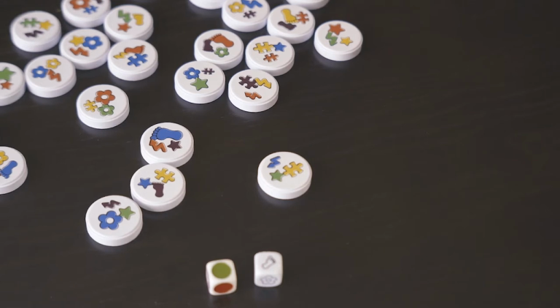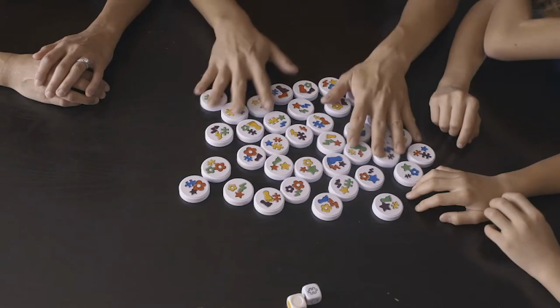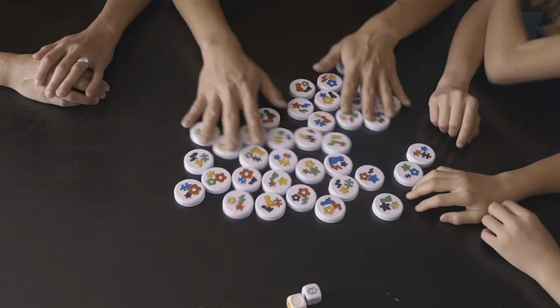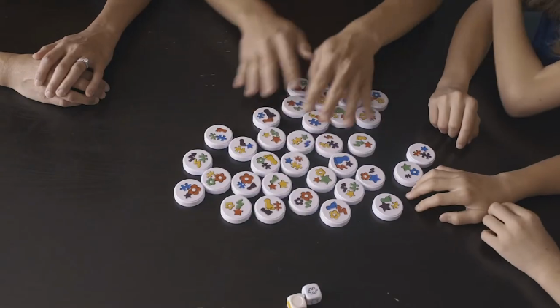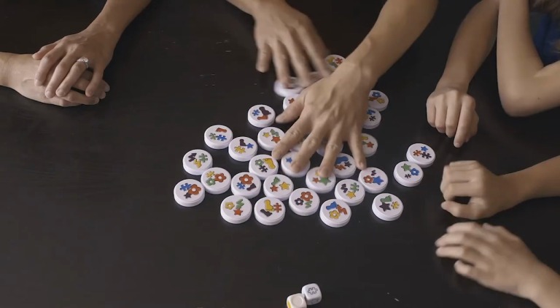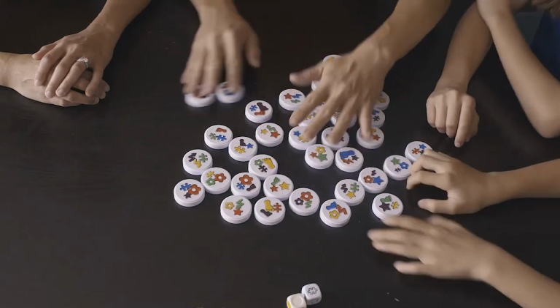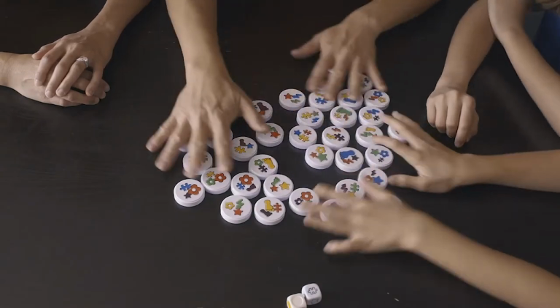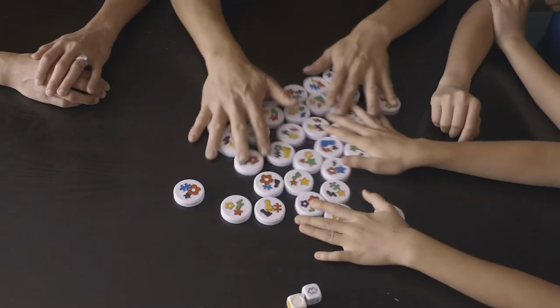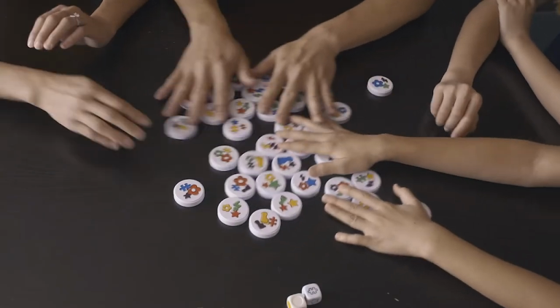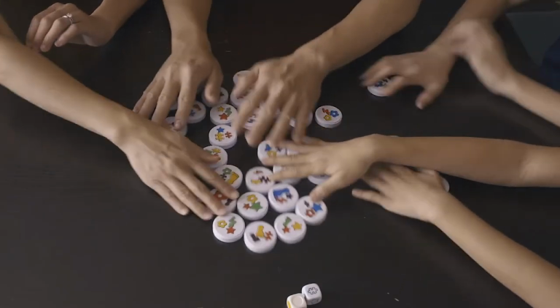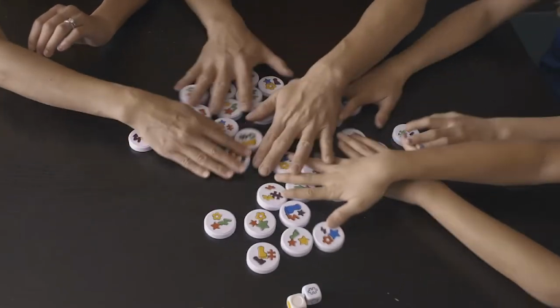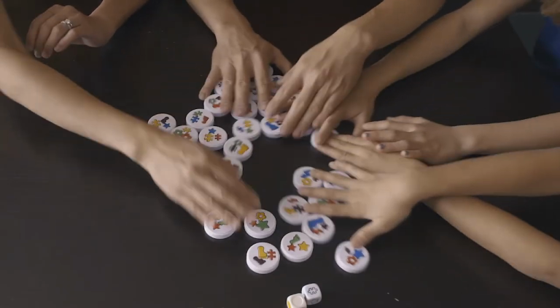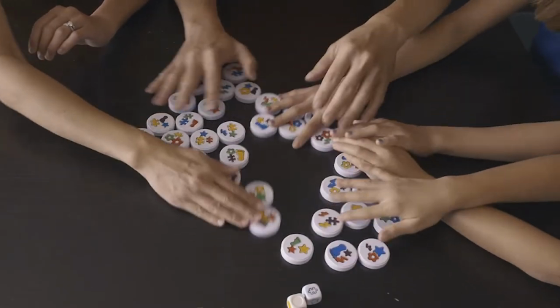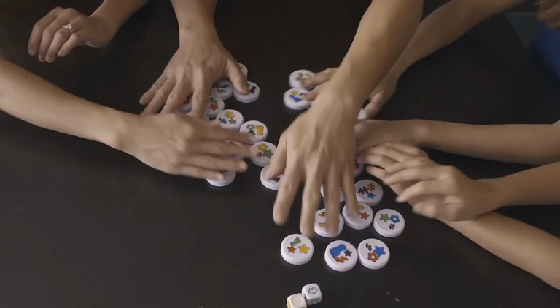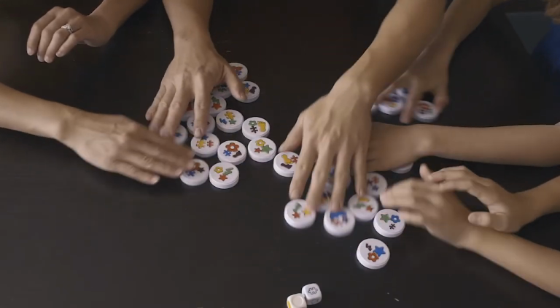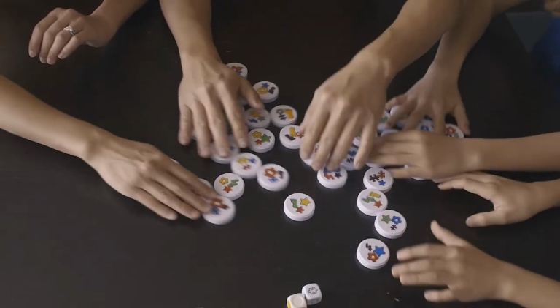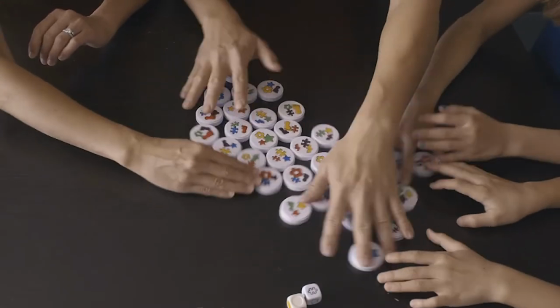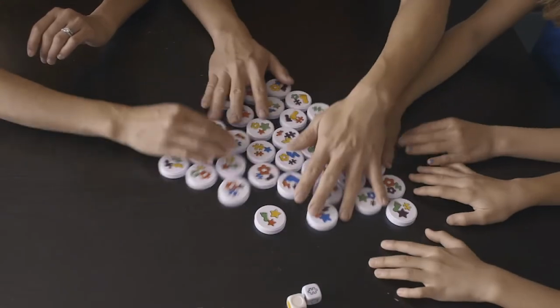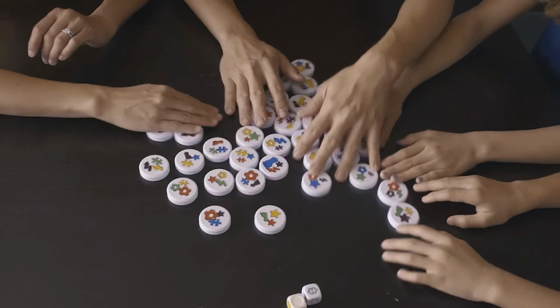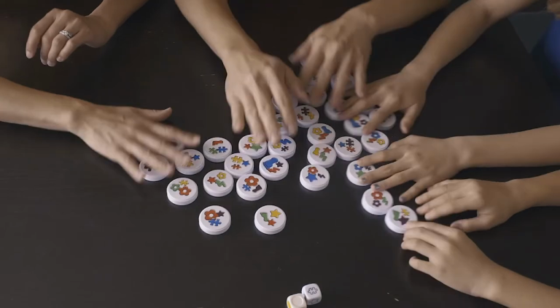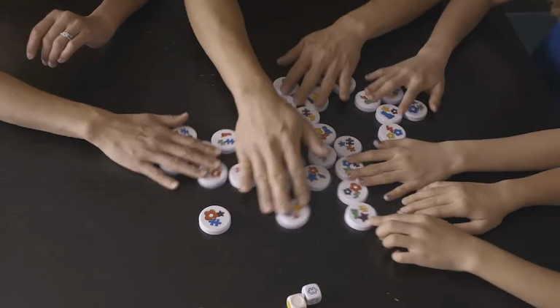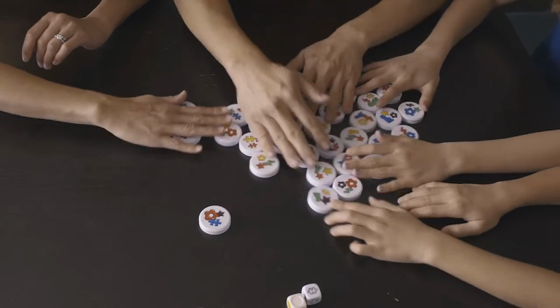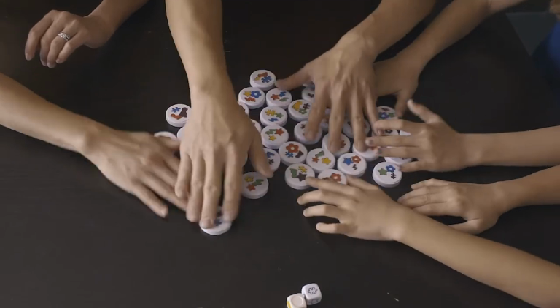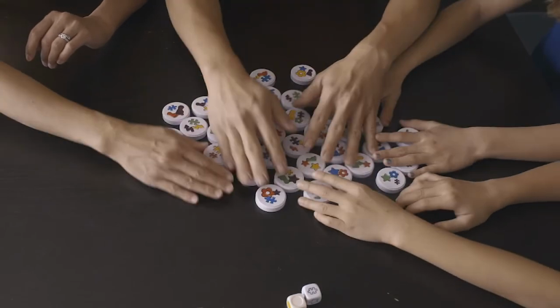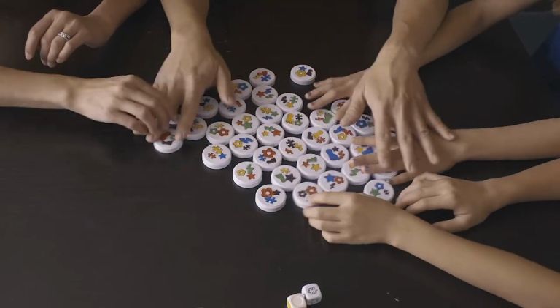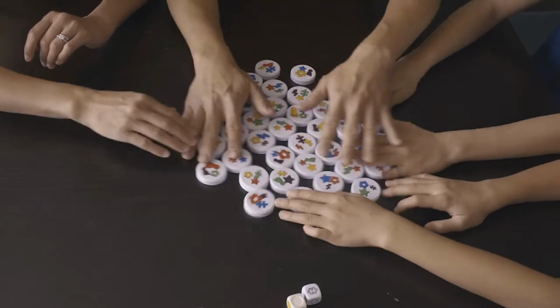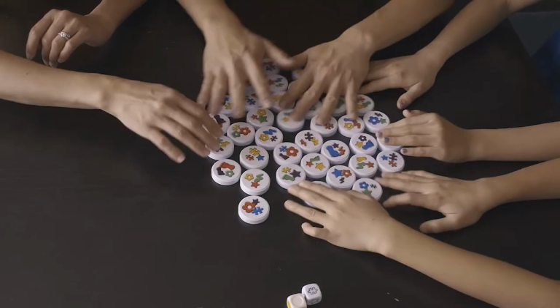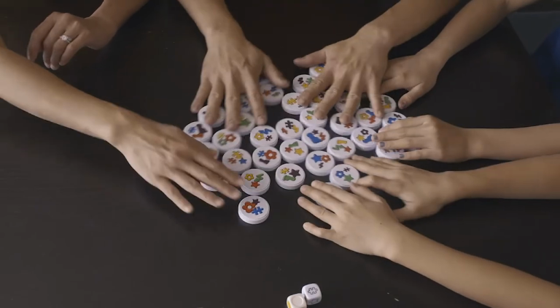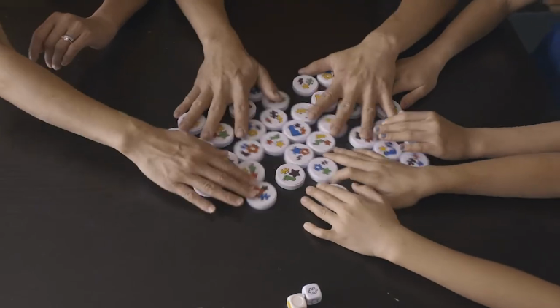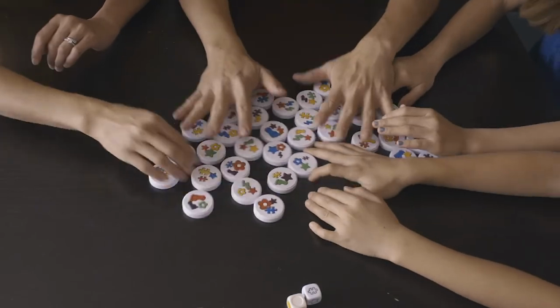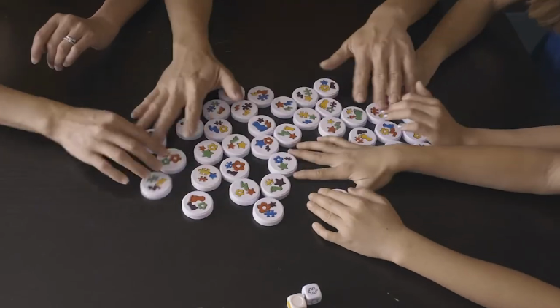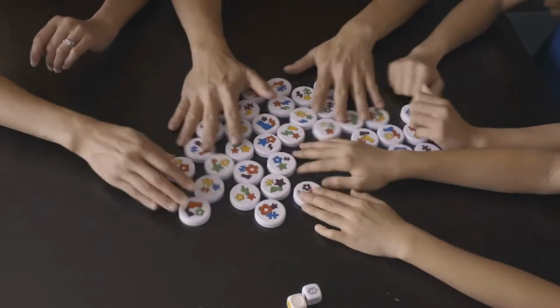Let's set up the game. Spread the magnetic discs on a table so that they are within easy reach of all players, and the colored shapes are visible.